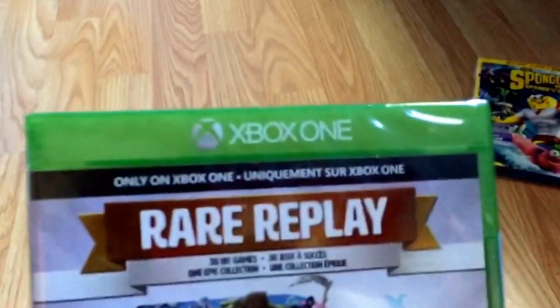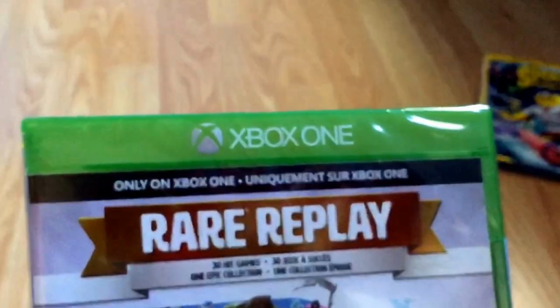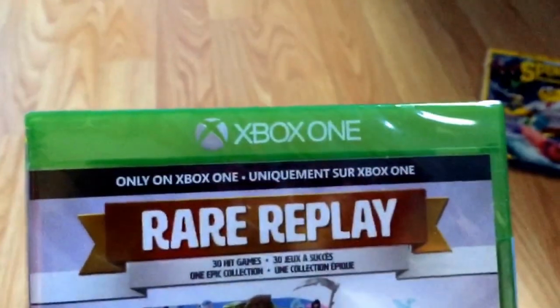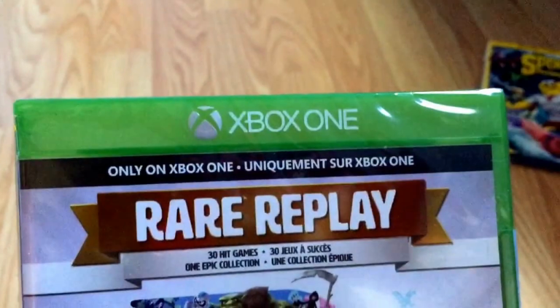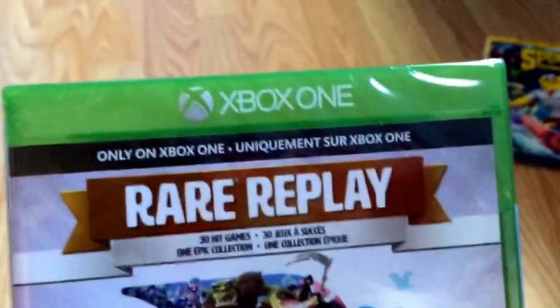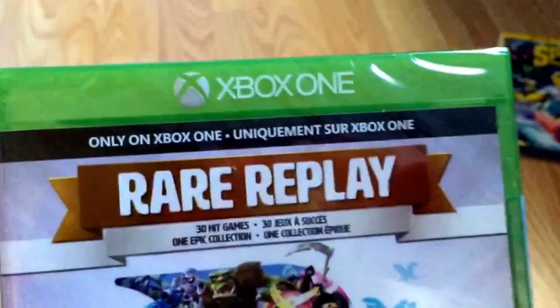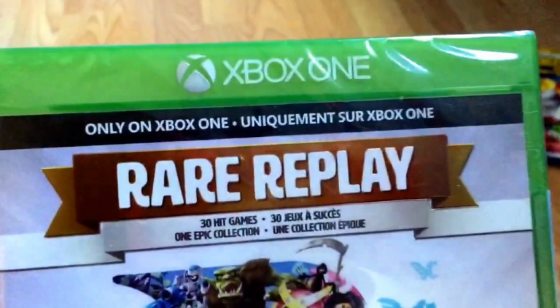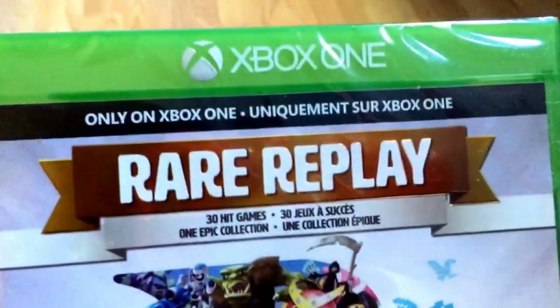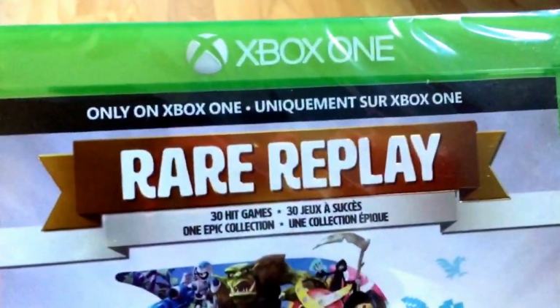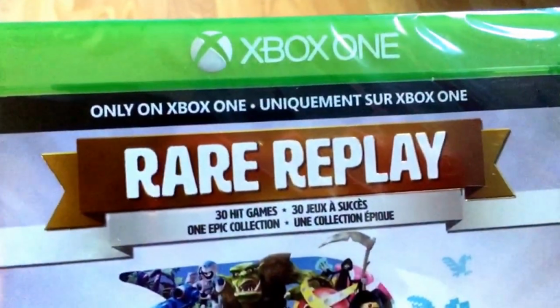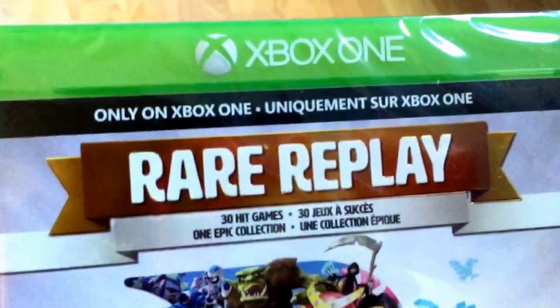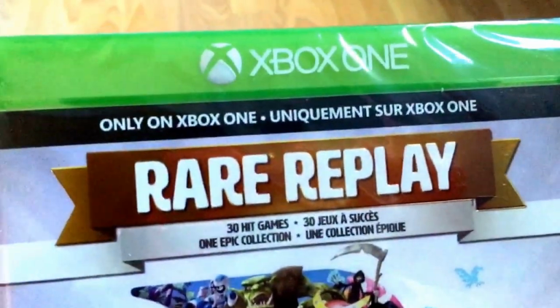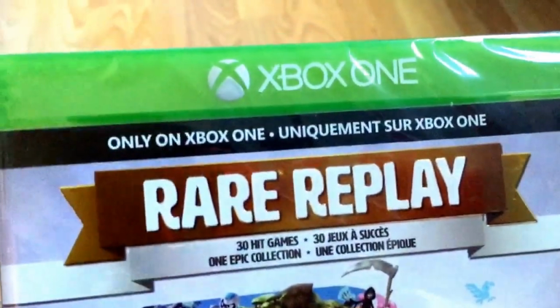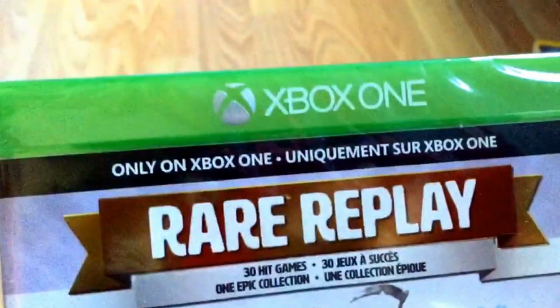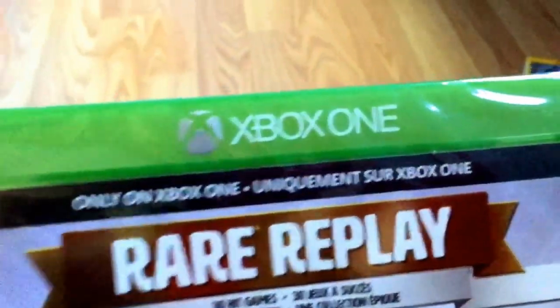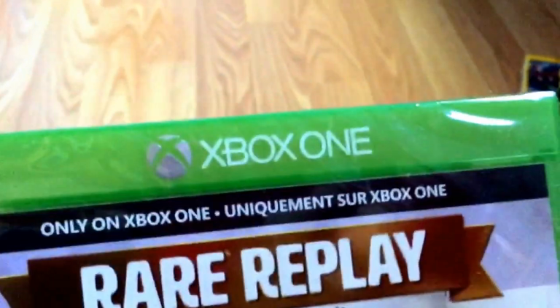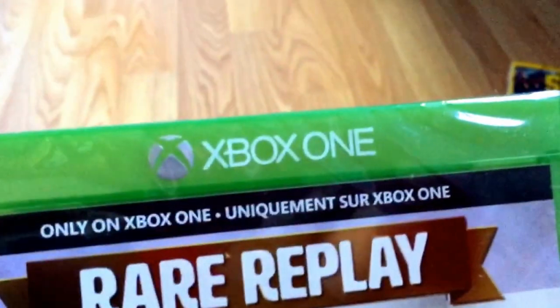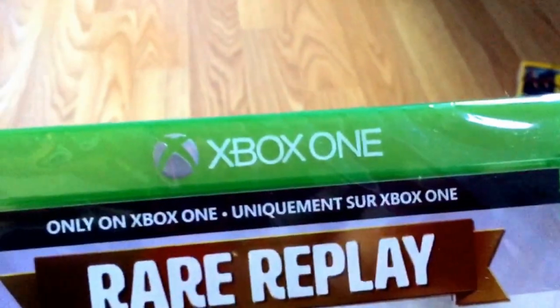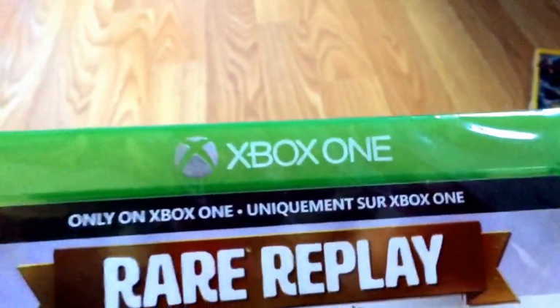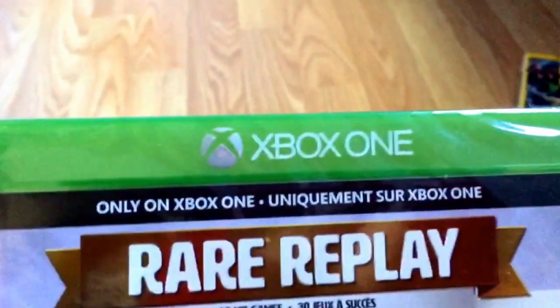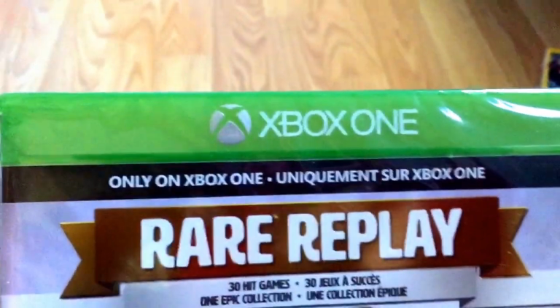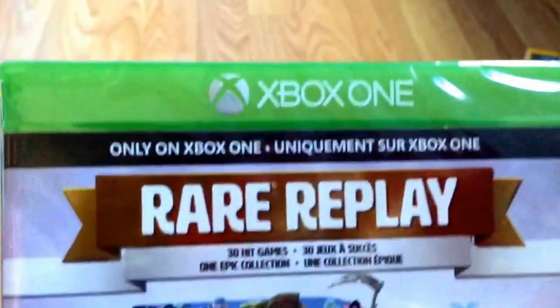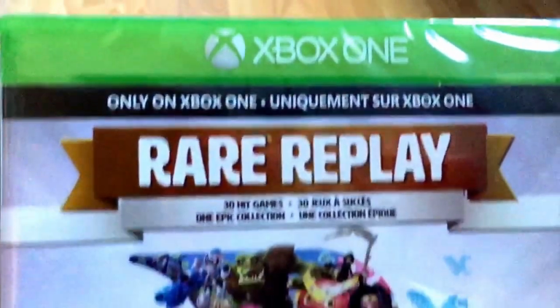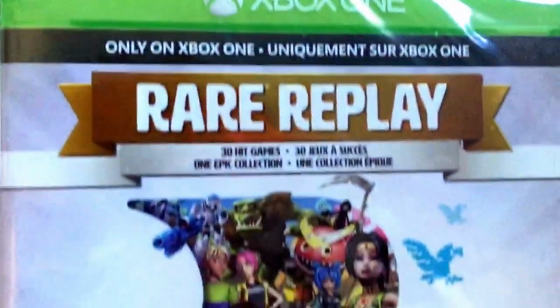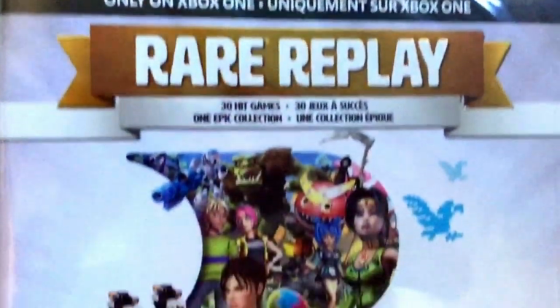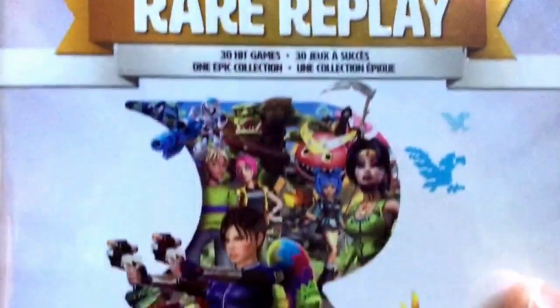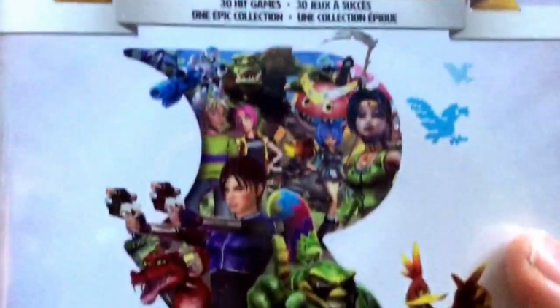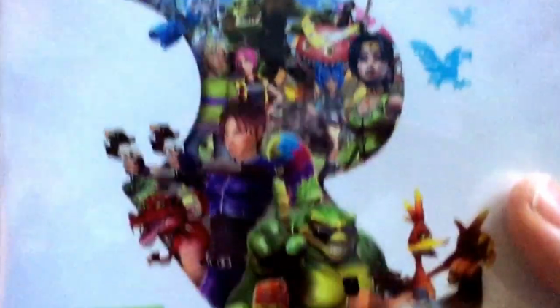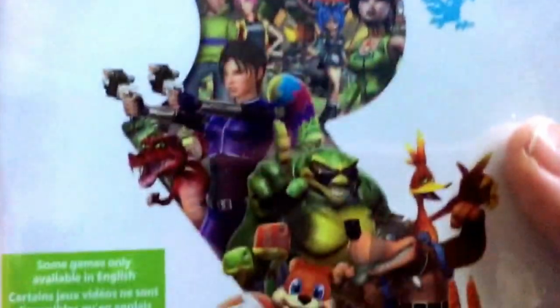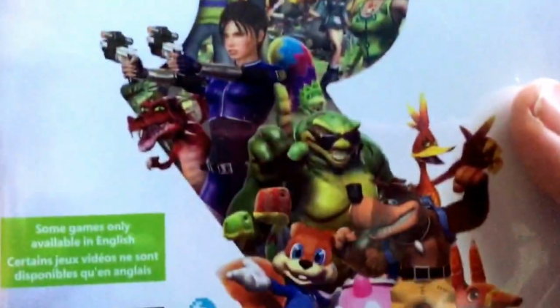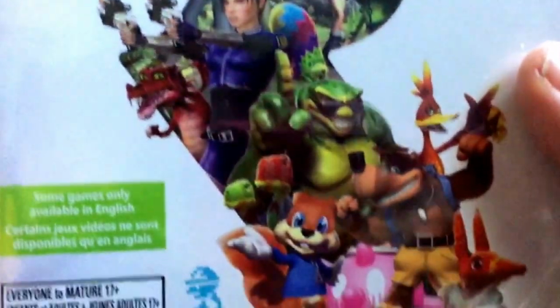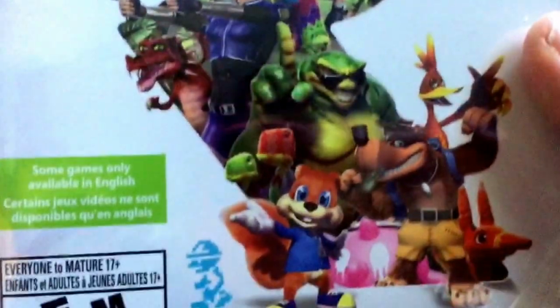Here's the front. It says 30 hit games, one epic collection, only on Xbox One. Here's the front — you got all the rare characters.